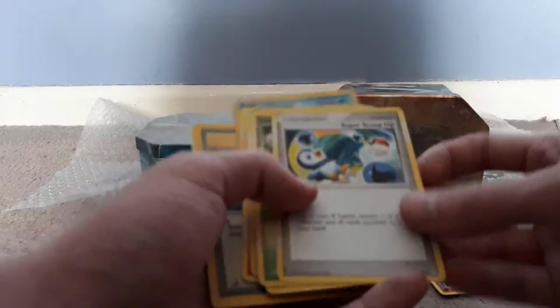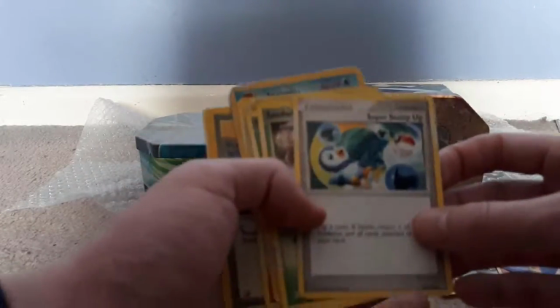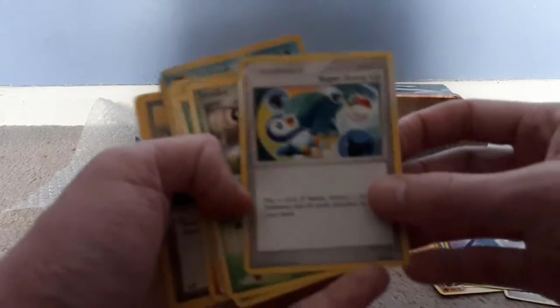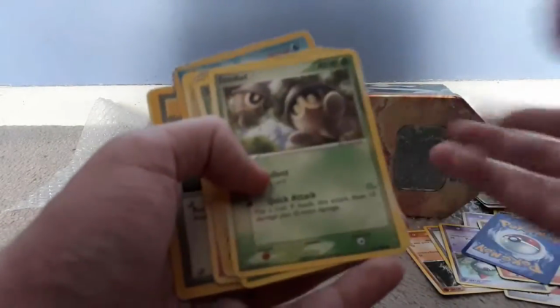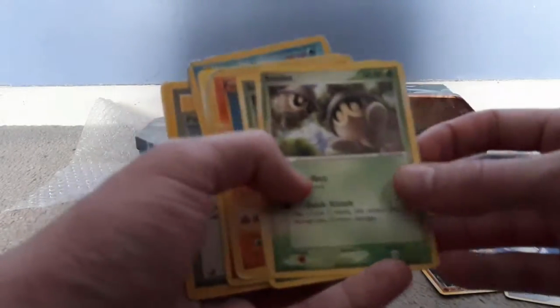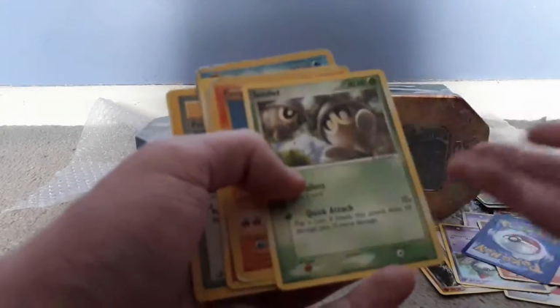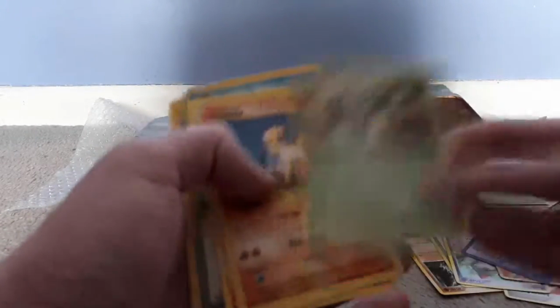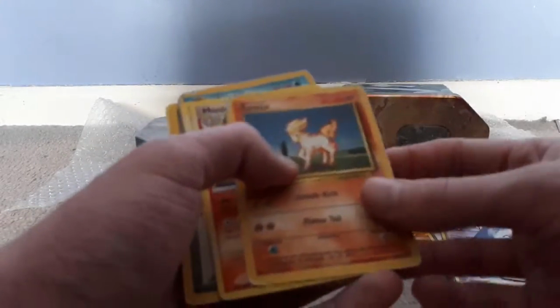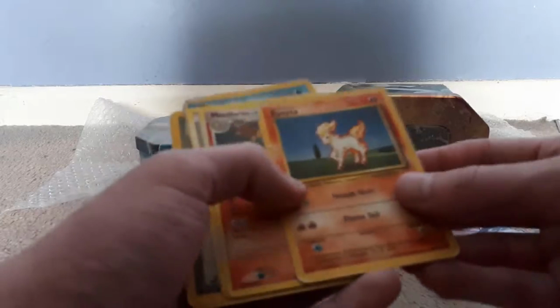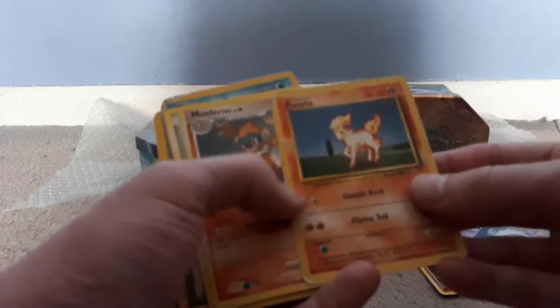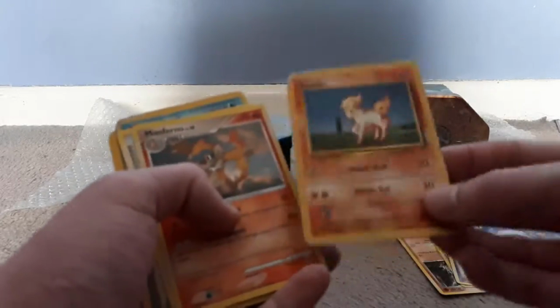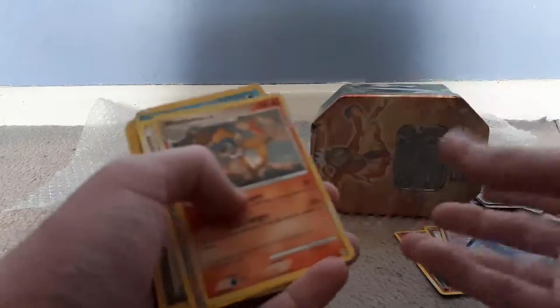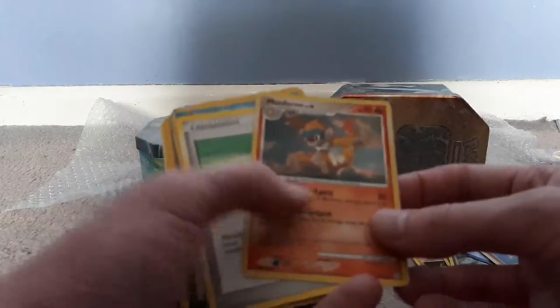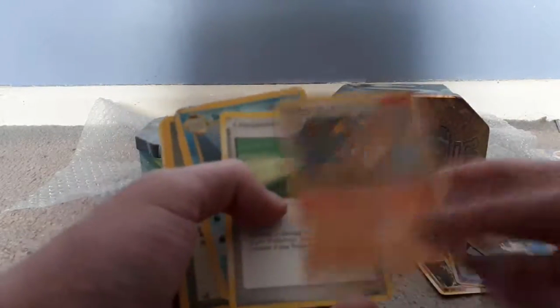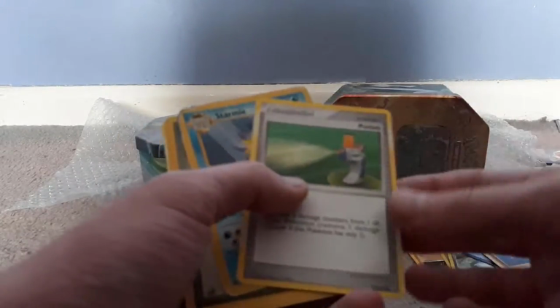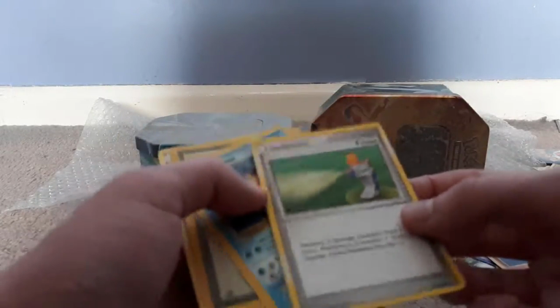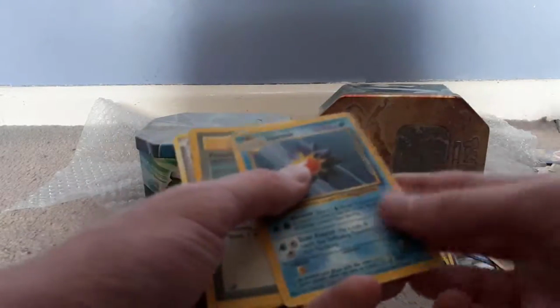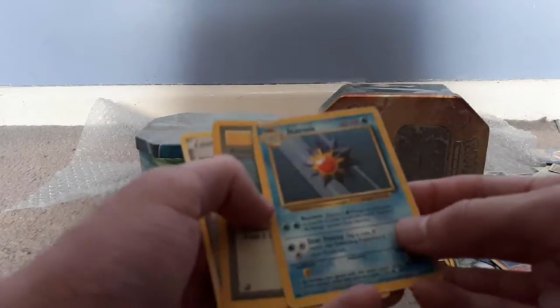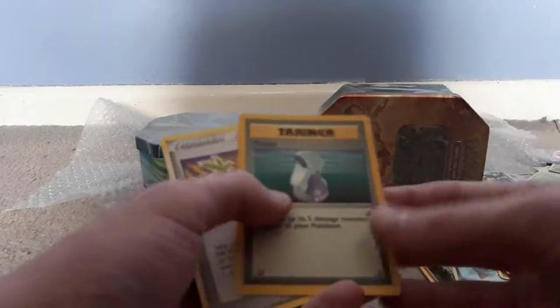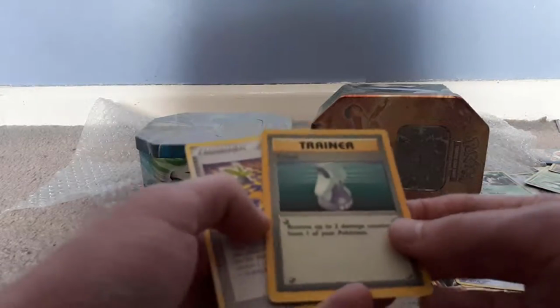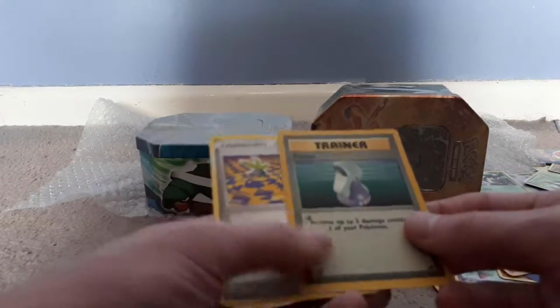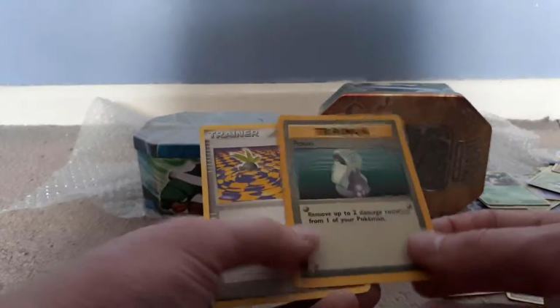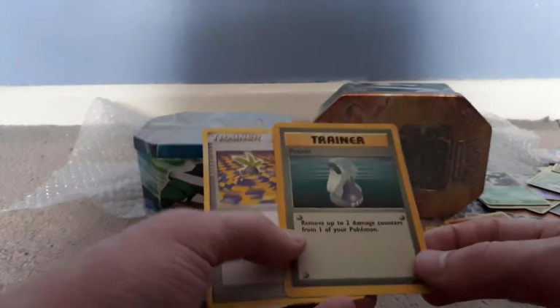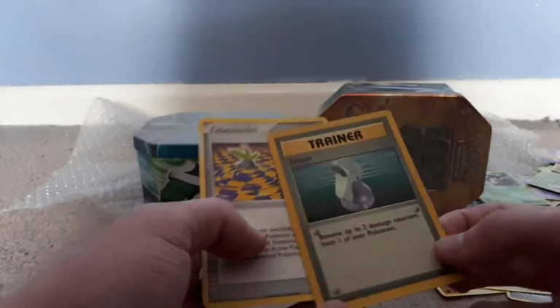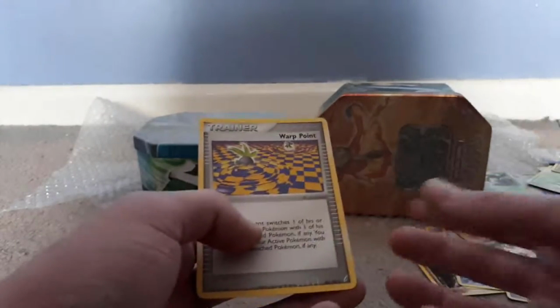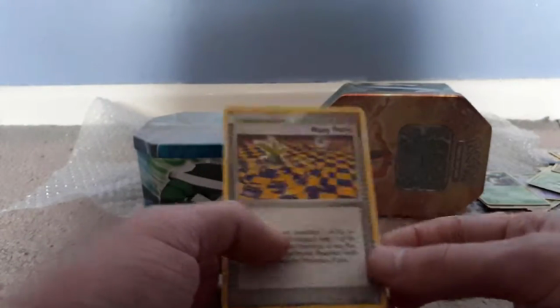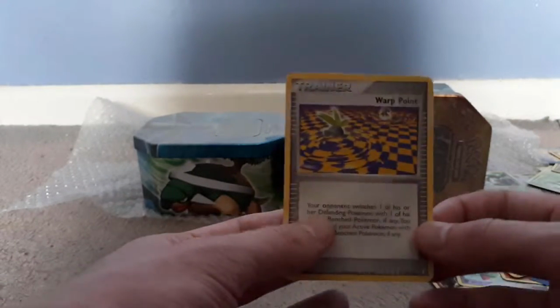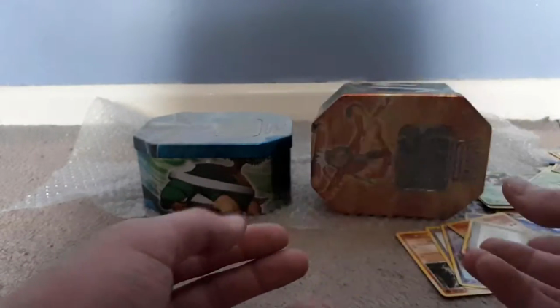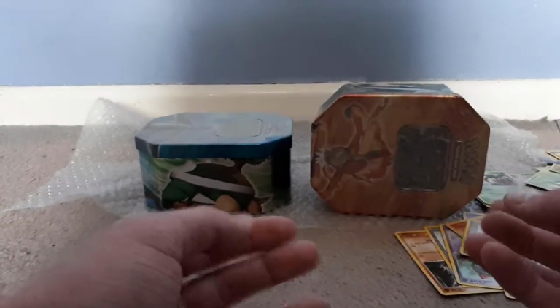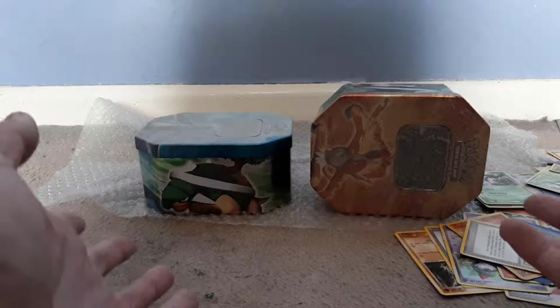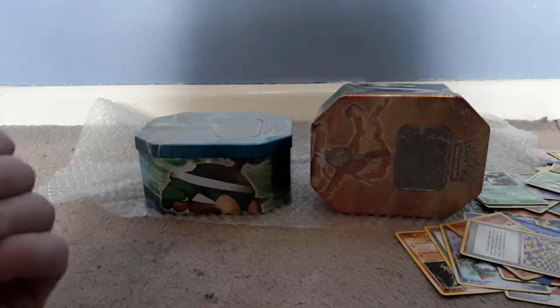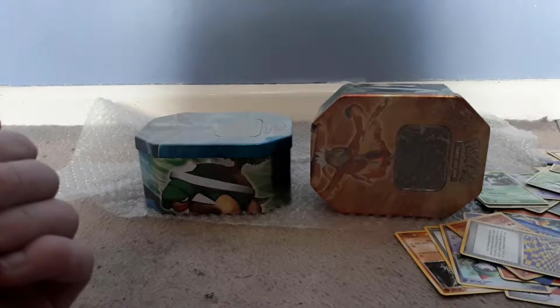We've got another Super Scoop Up! We've got another Seedot! Another Seedot! A Ponyta! Classic! A Monferno! A Potion! A Starmie! Look at the damage on these cards! Trainer! And Warp Point! That's it - that's the first tin done!